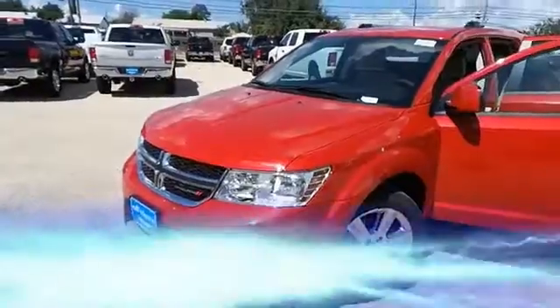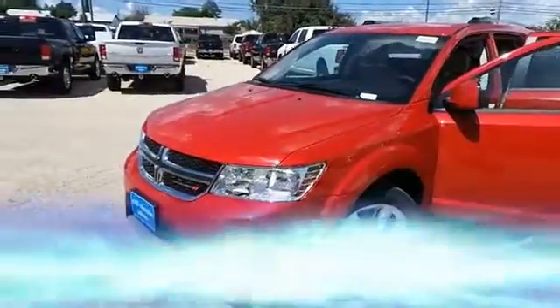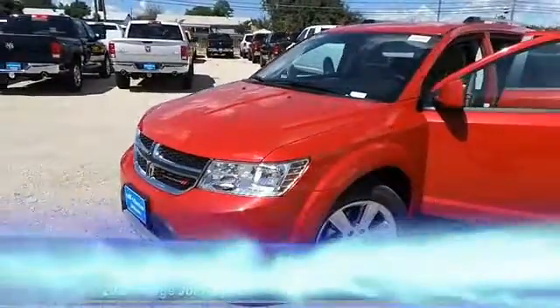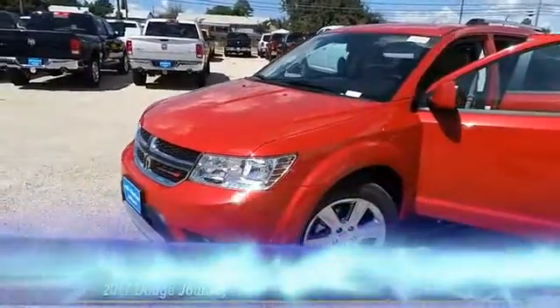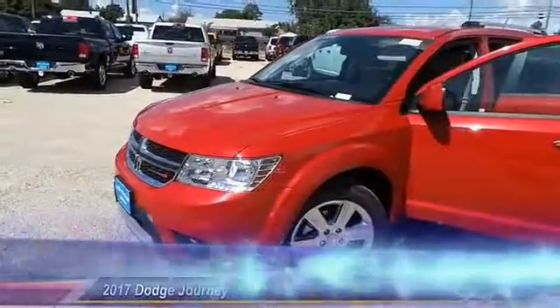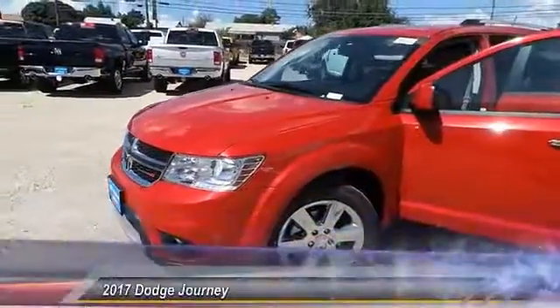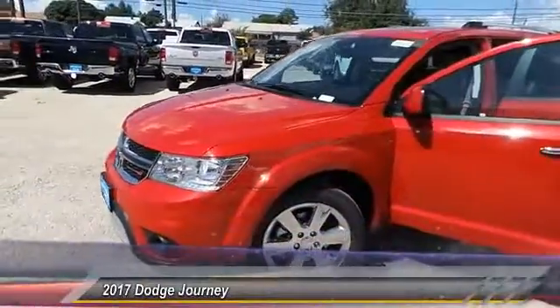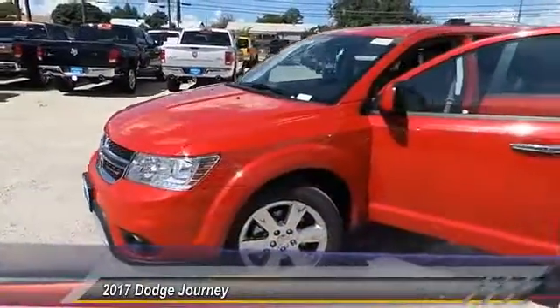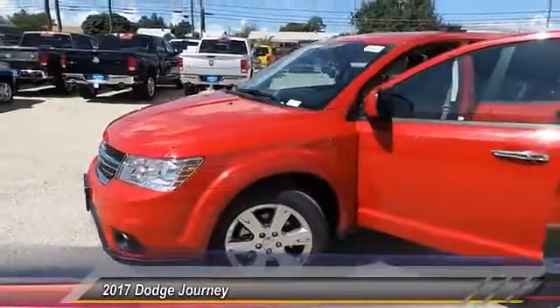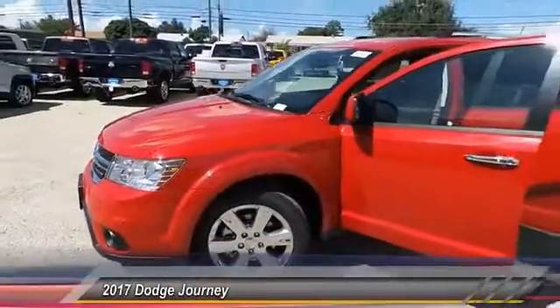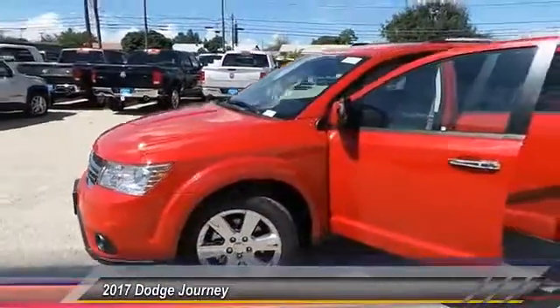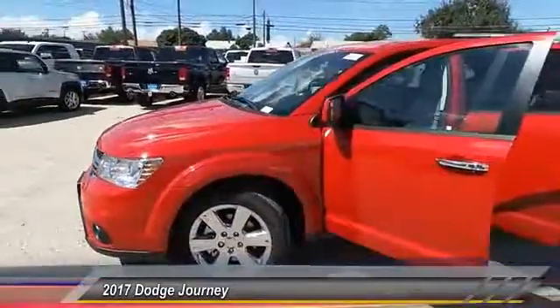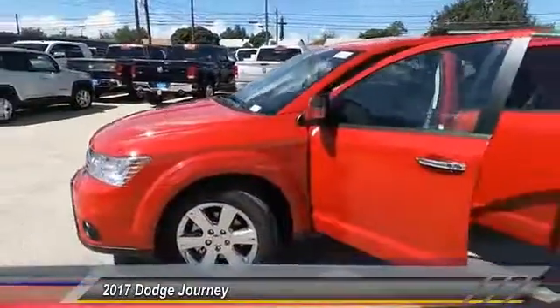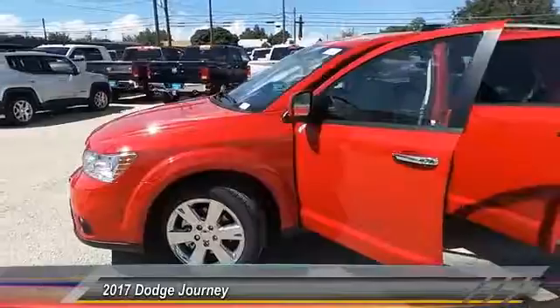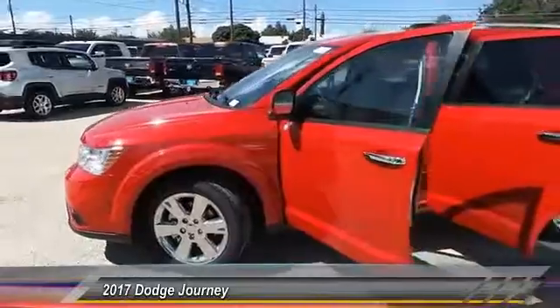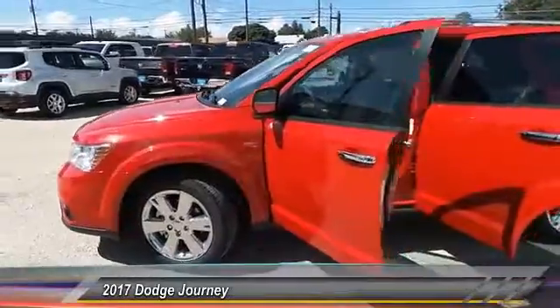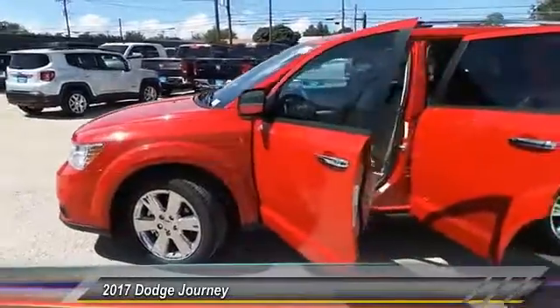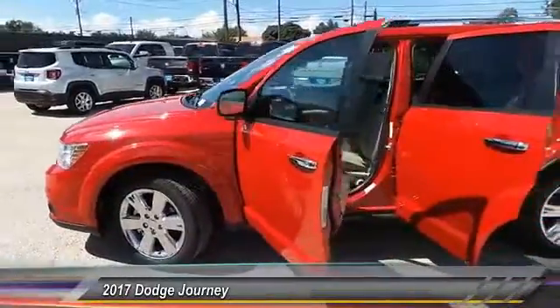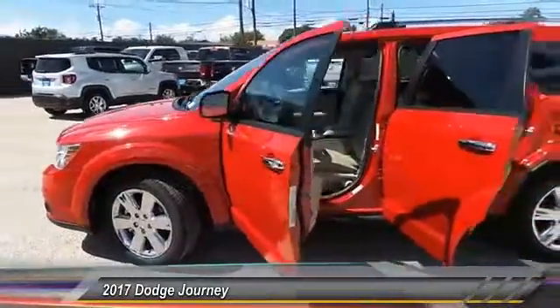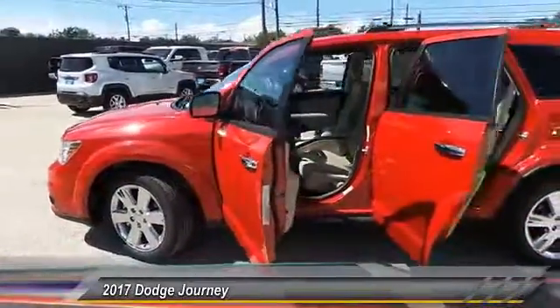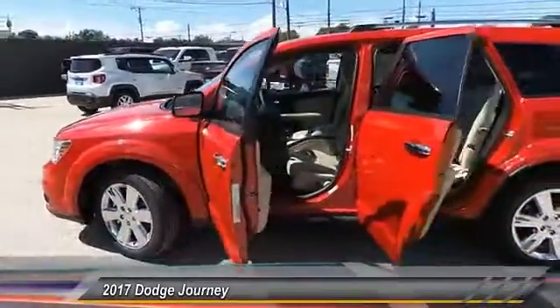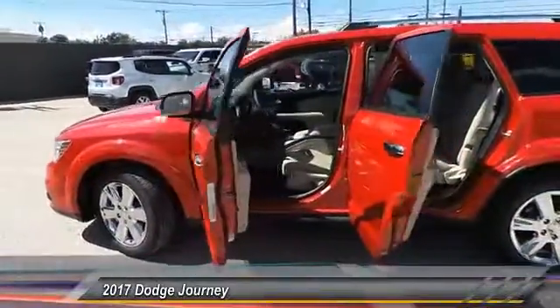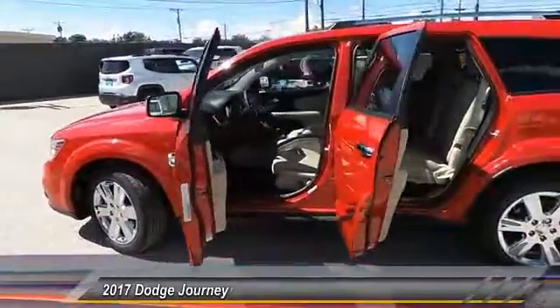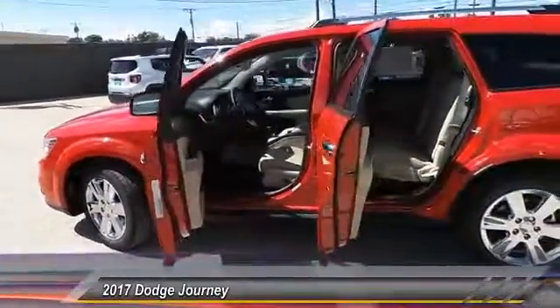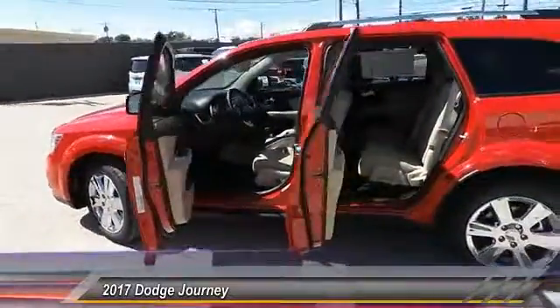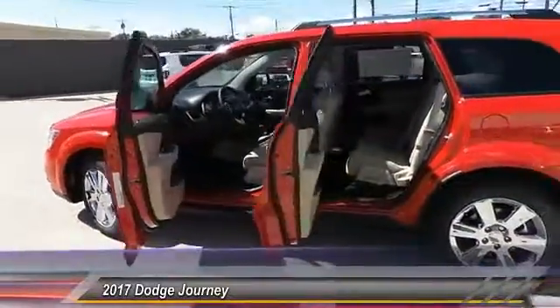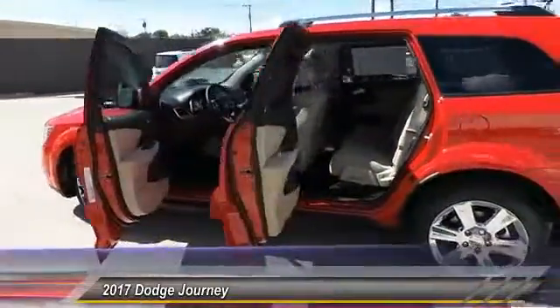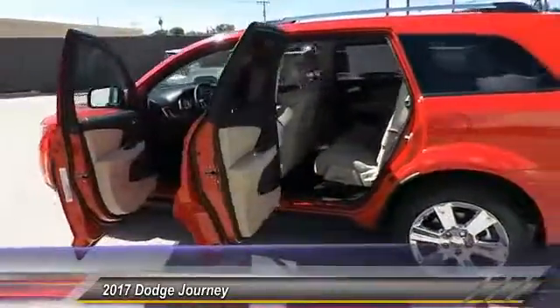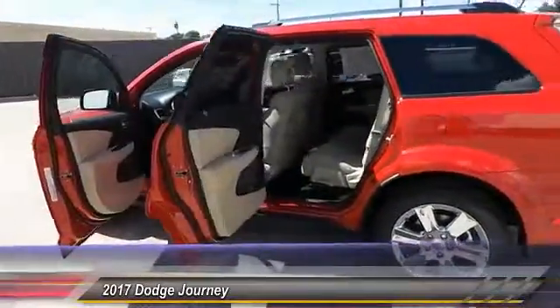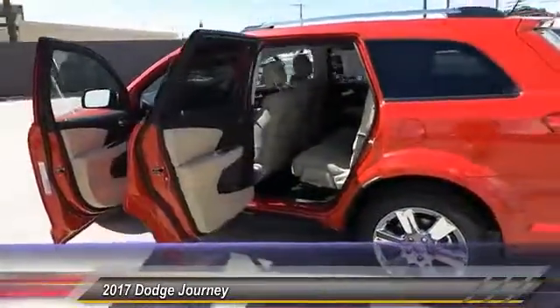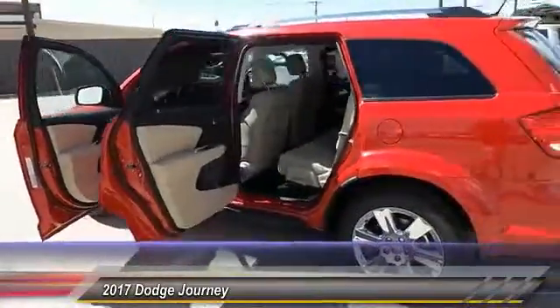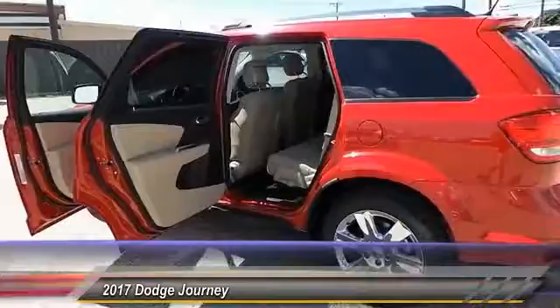2017 Dodge Journey. The Dodge Journey combines the practicality of an SUV with the comfort of a car, all while boasting a style all its own.